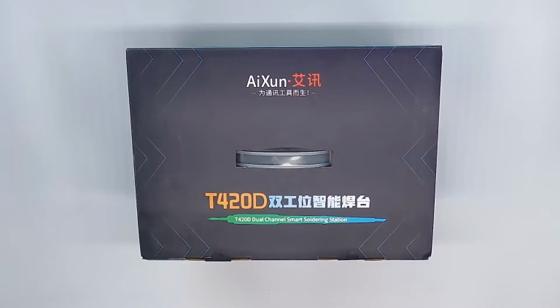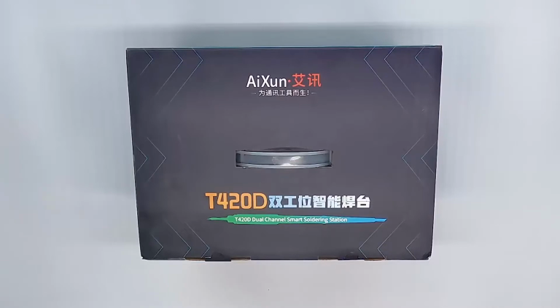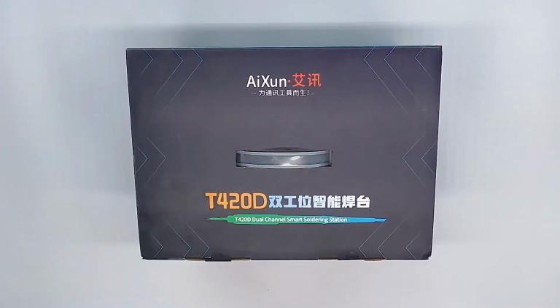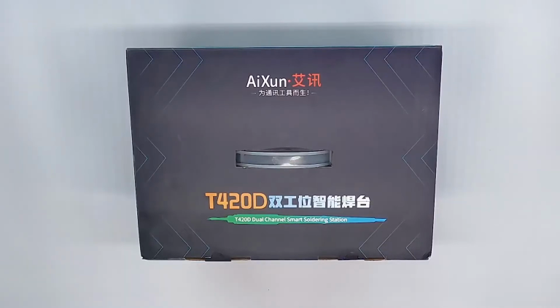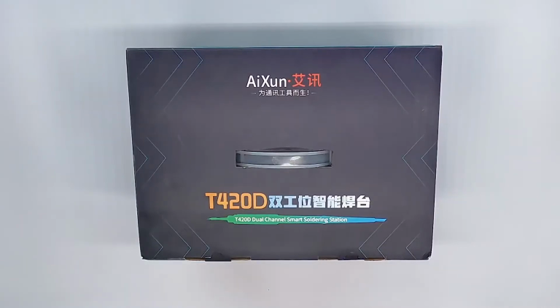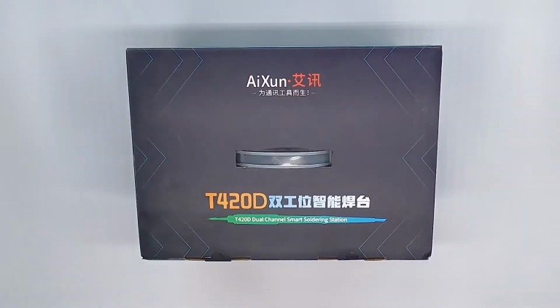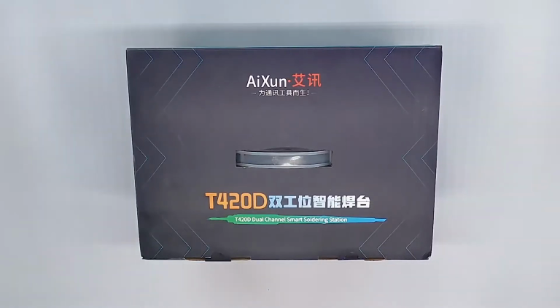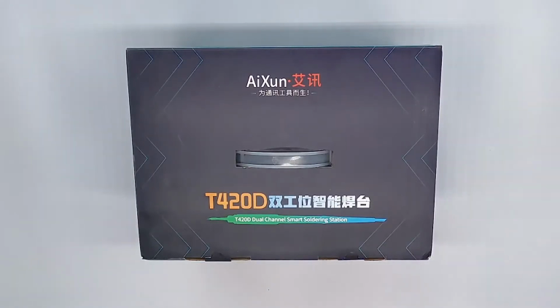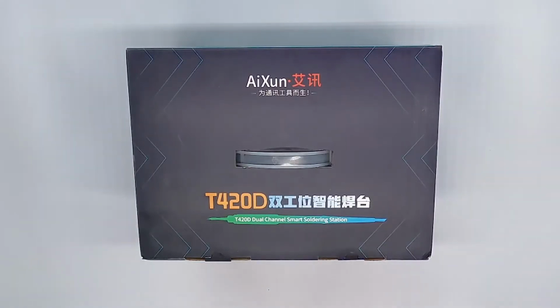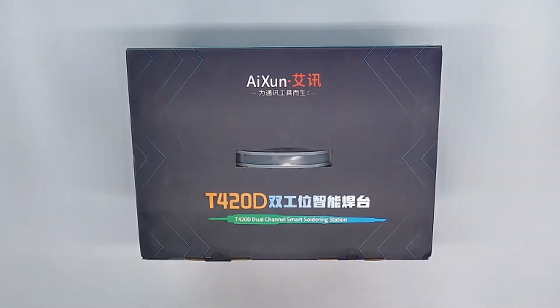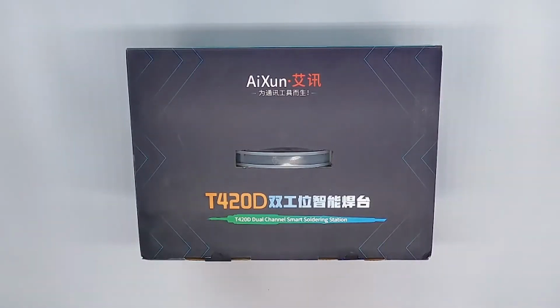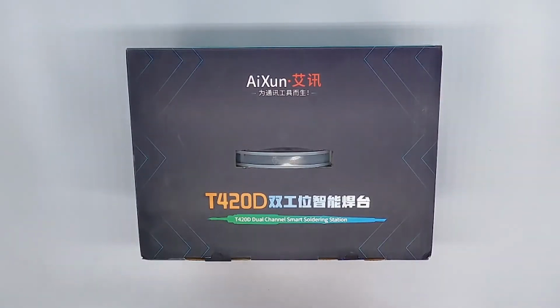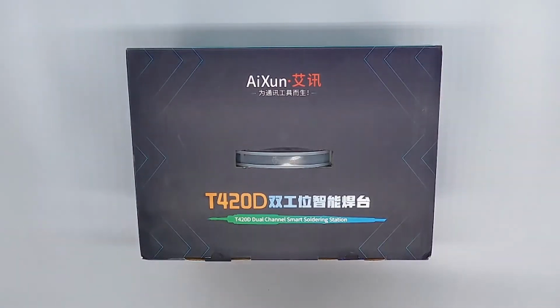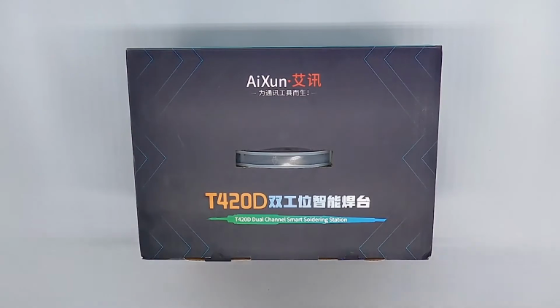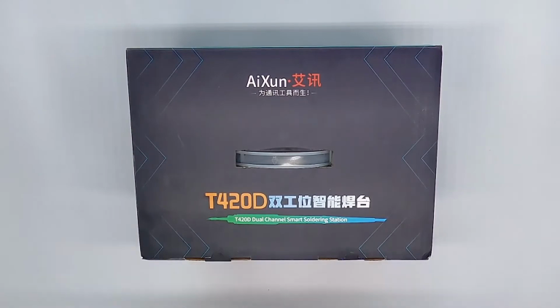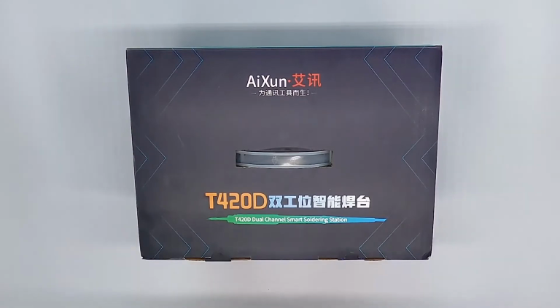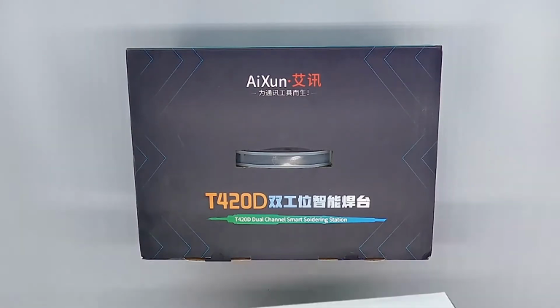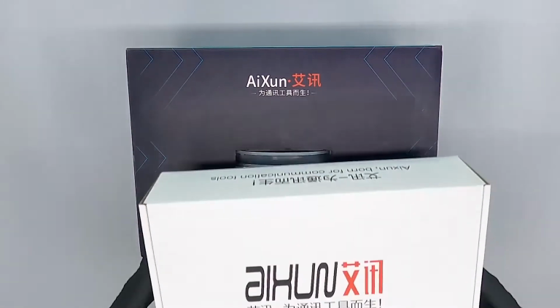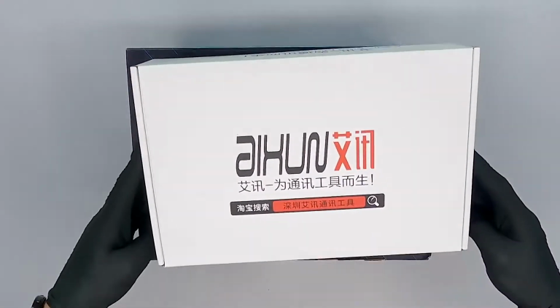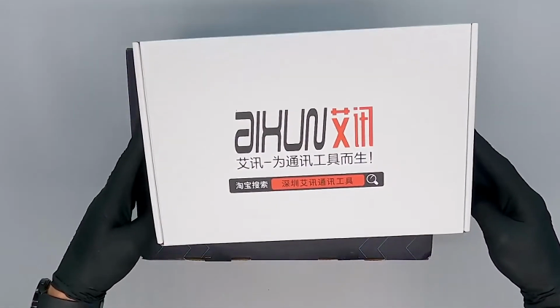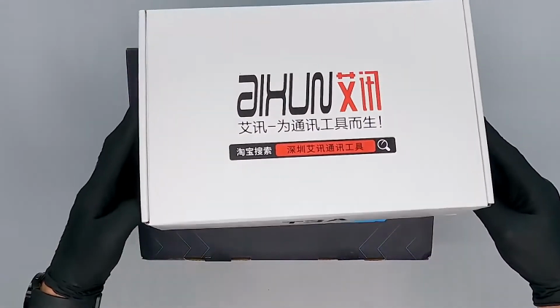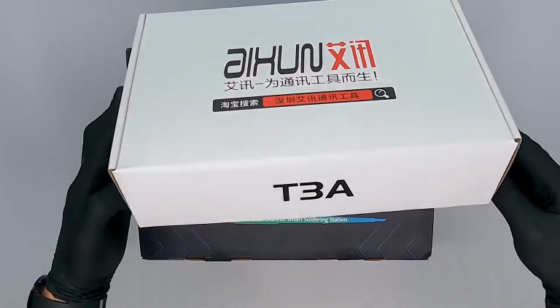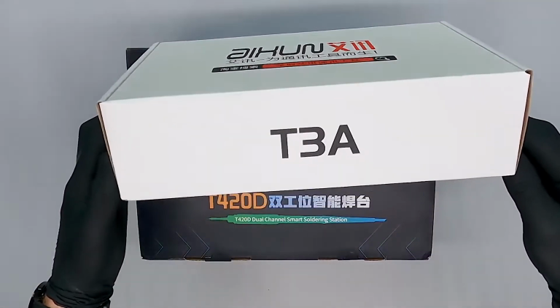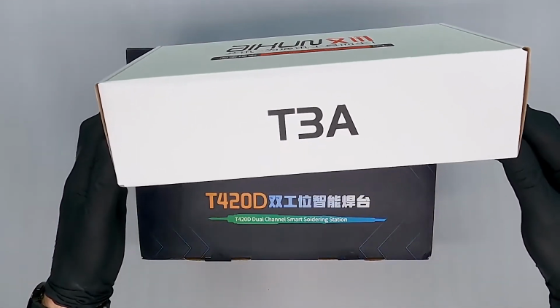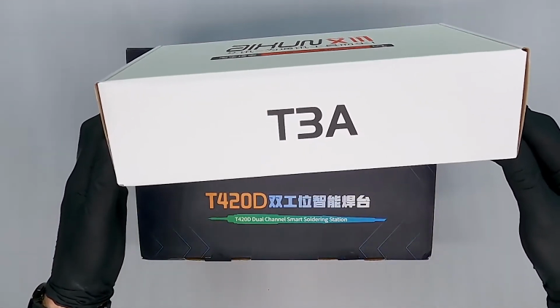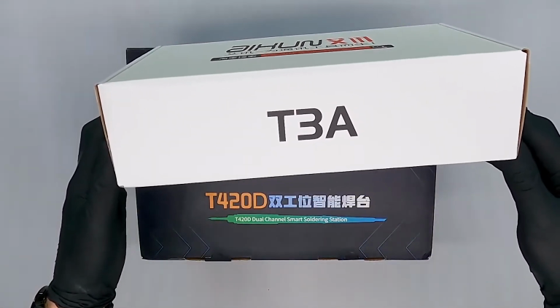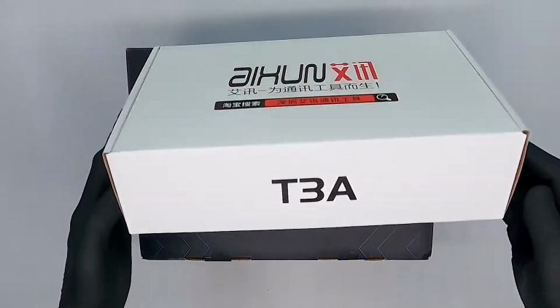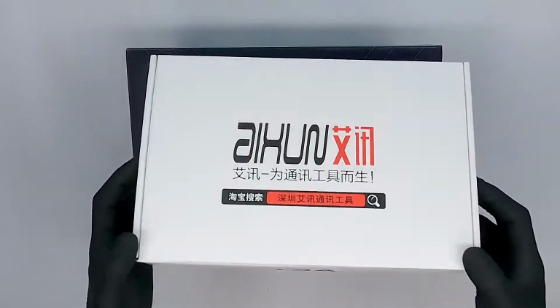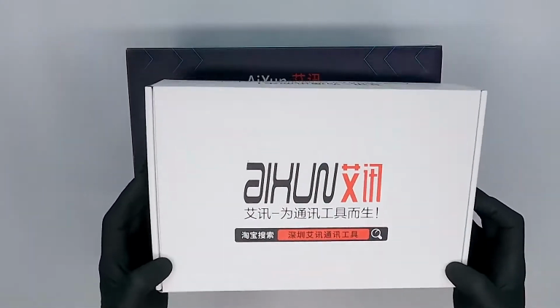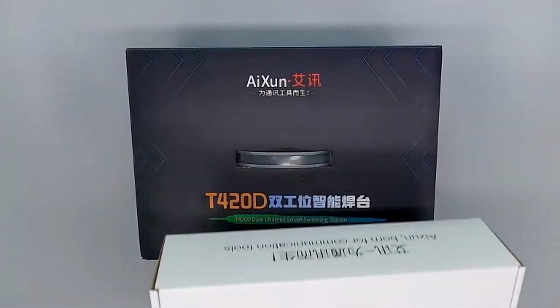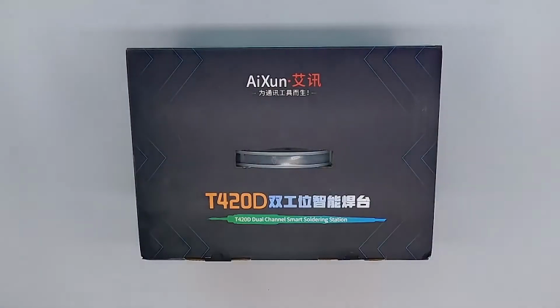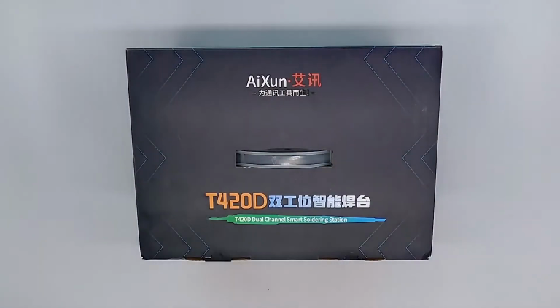Hi everyone! Today we have a product comparison review of the JC Eichsen T420D and the small JC Eichsen T3A. We are comparing these two products against each other and will show you which one might be better for you.